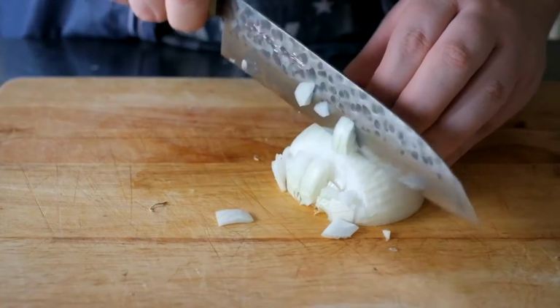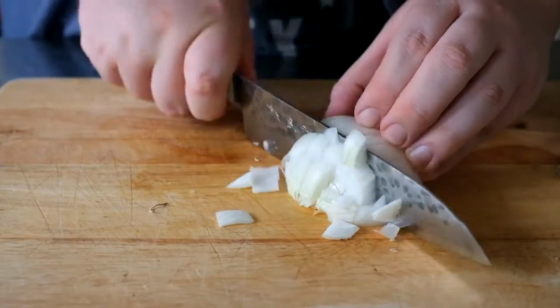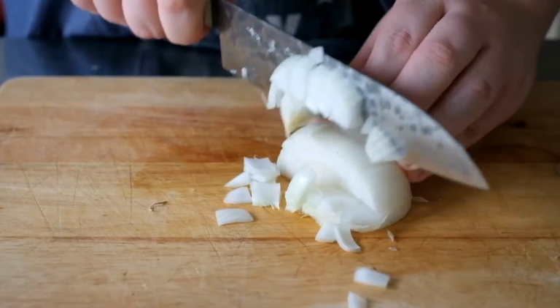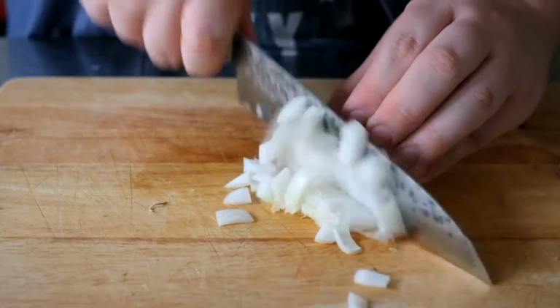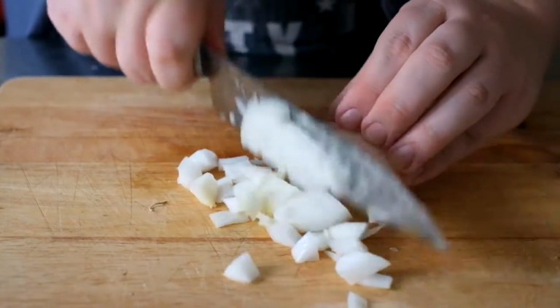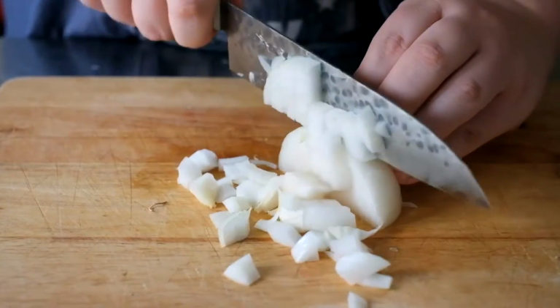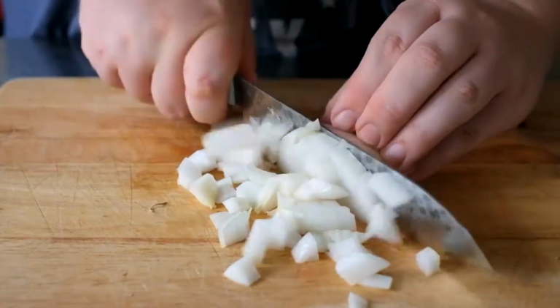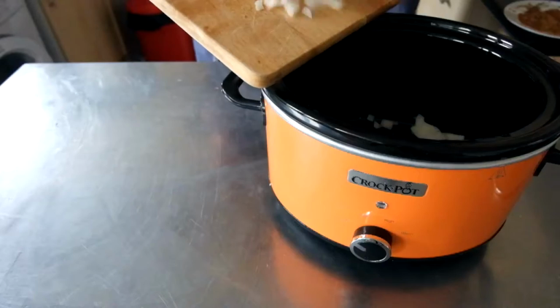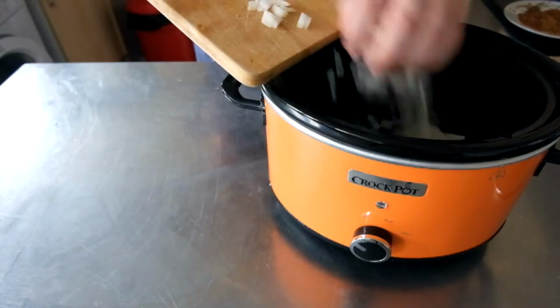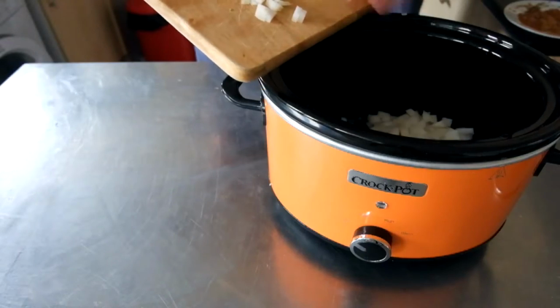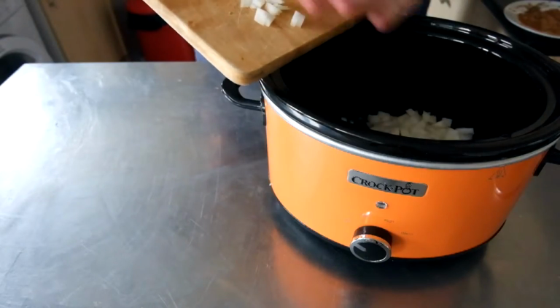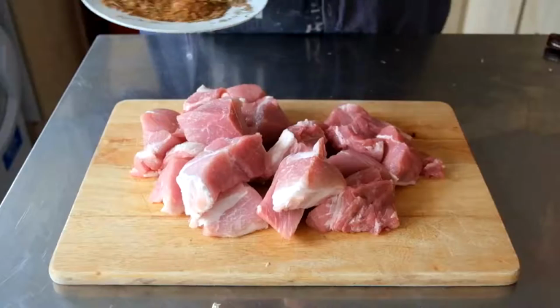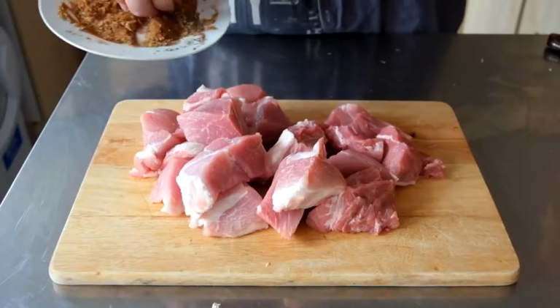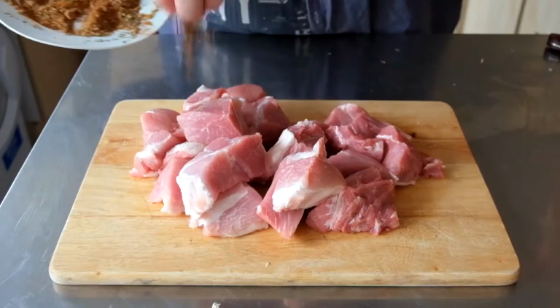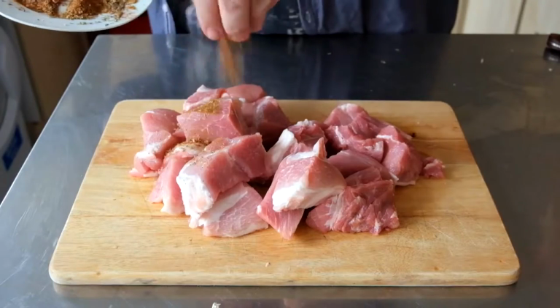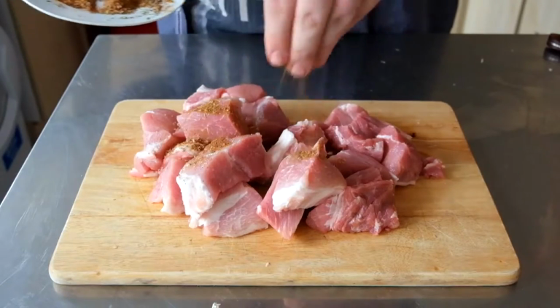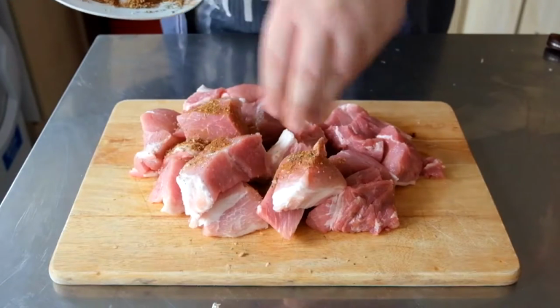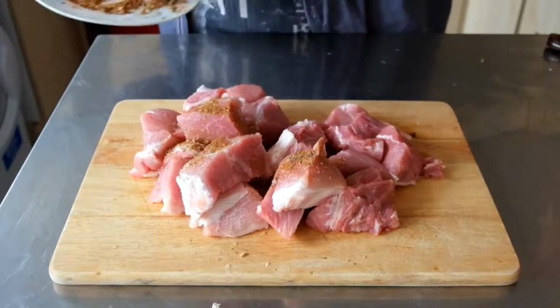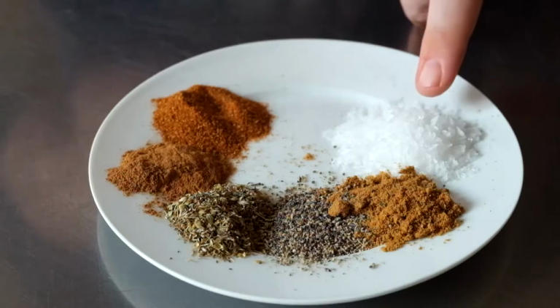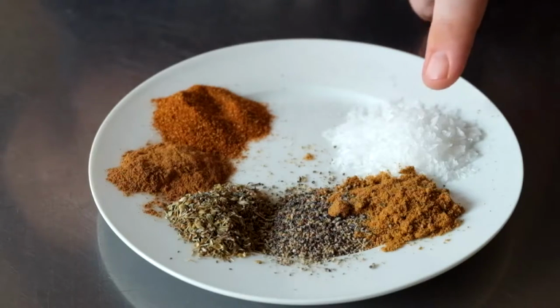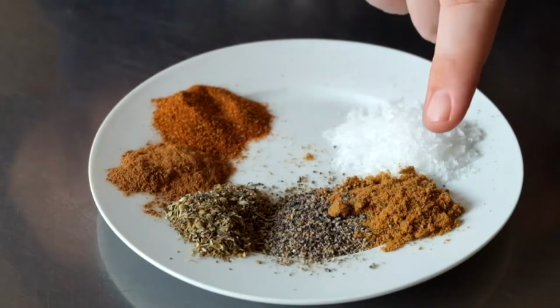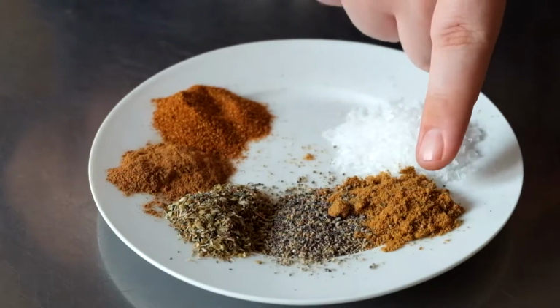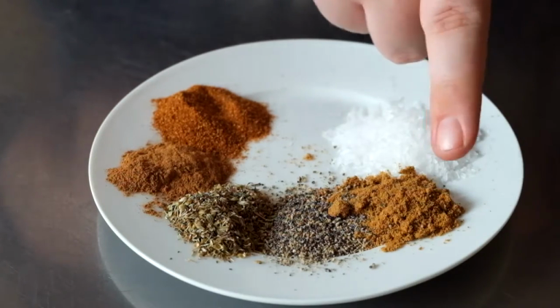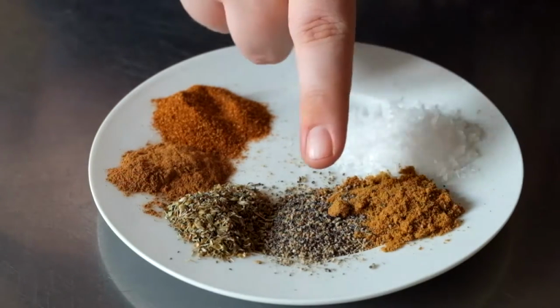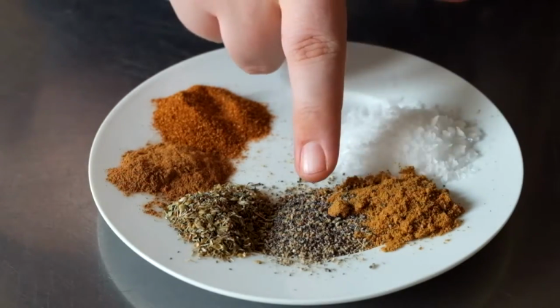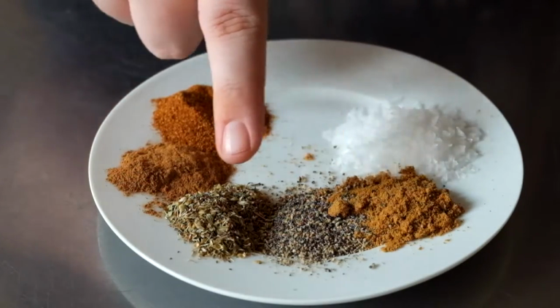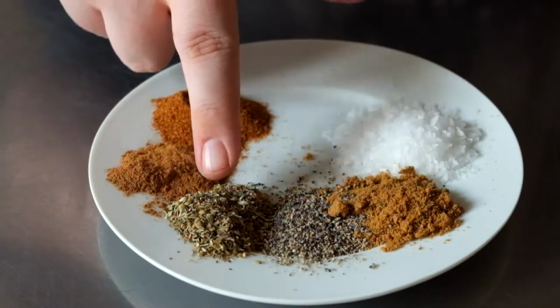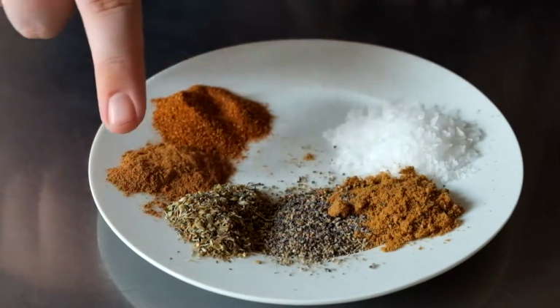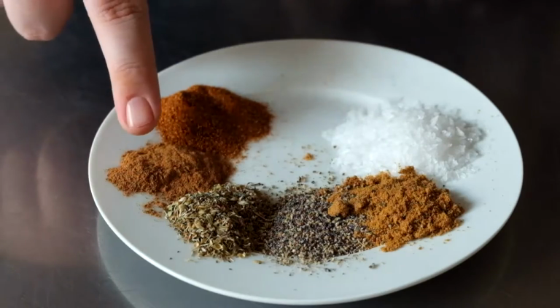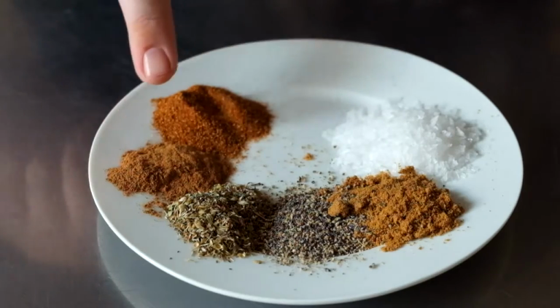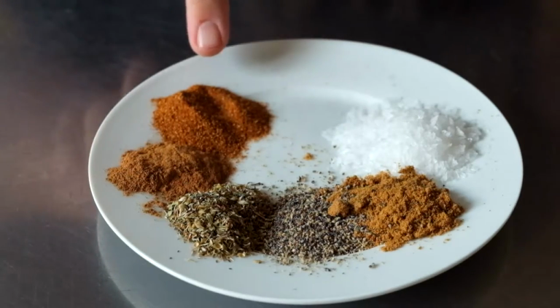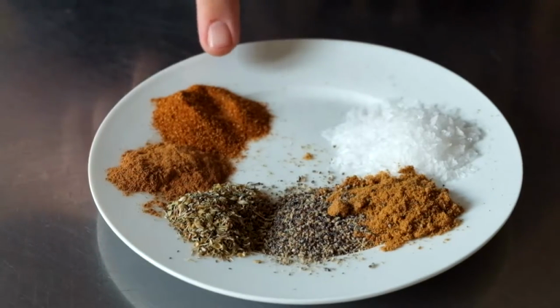First up, you want to chop a large onion and chuck it into your crock pot. Then we're going to make a spice rub, and for that you'll need salt, cumin, black pepper, oregano, cinnamon, and cayenne pepper.